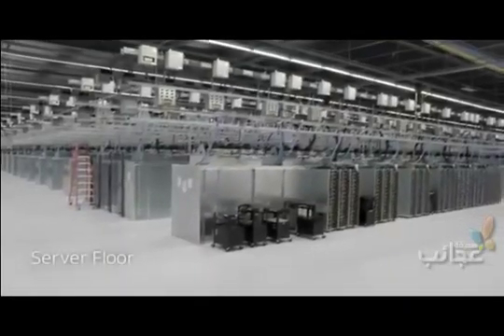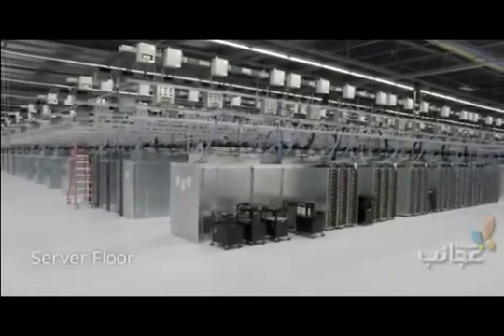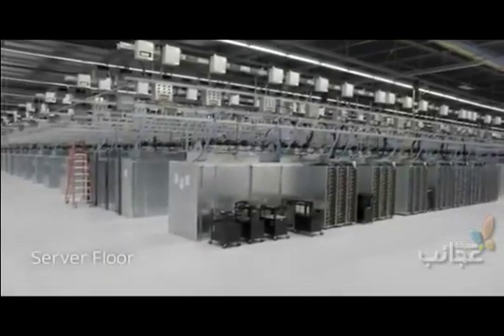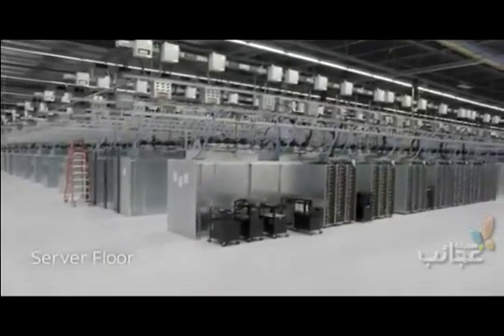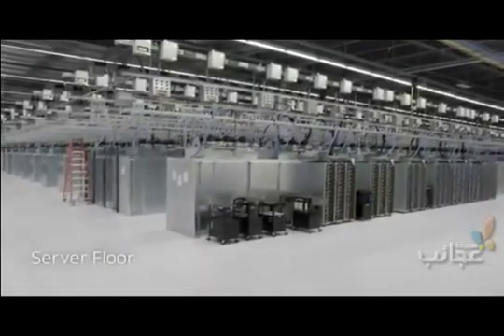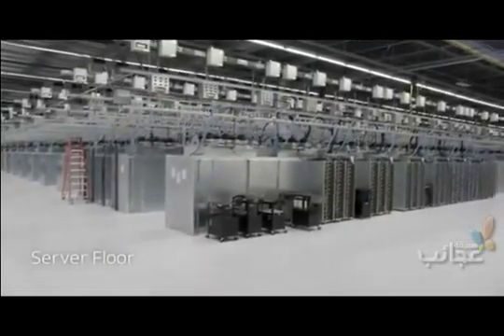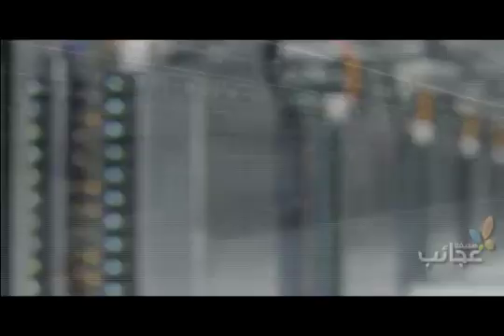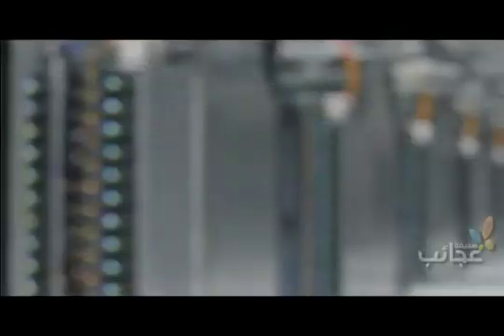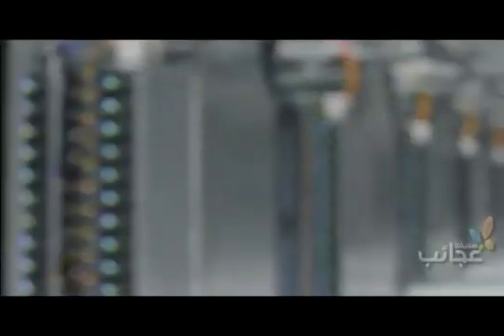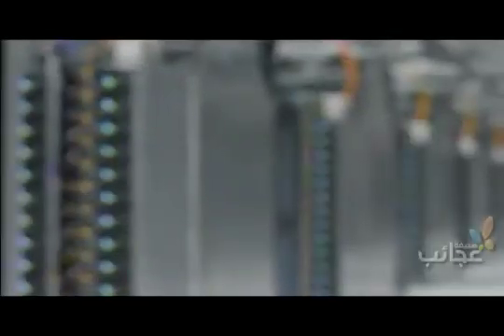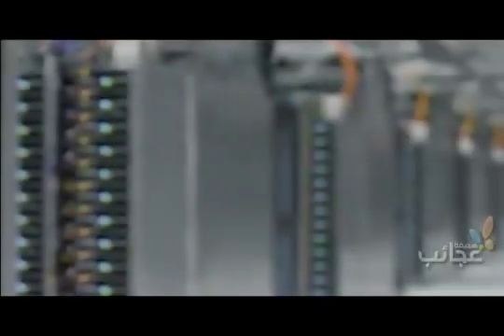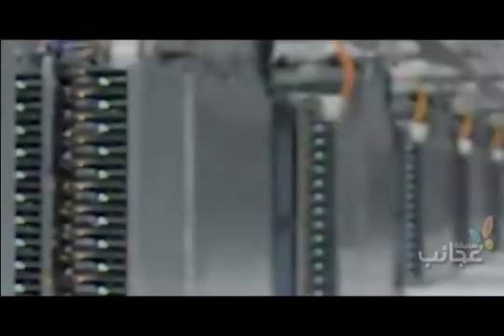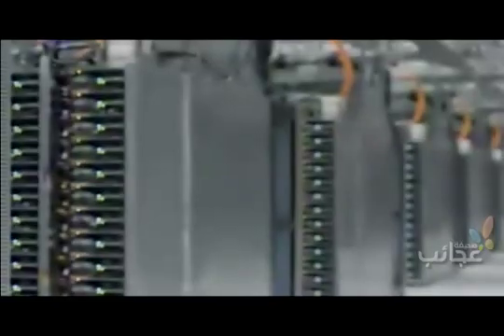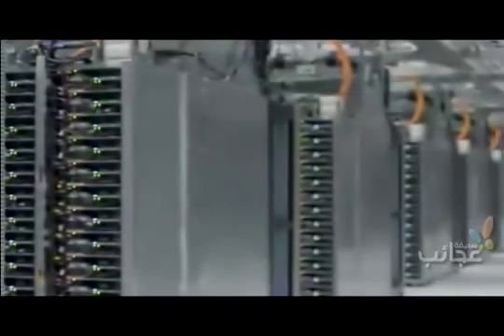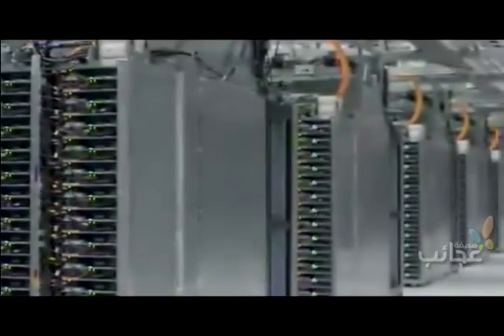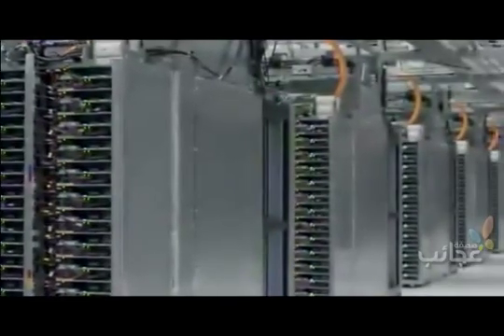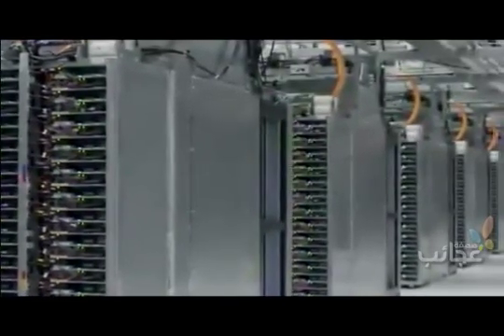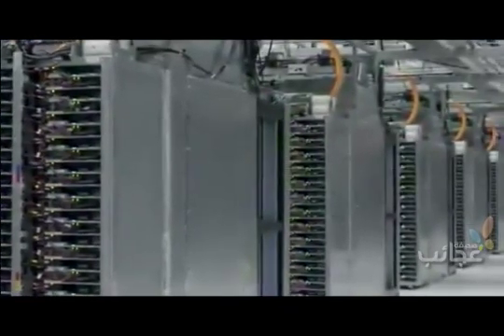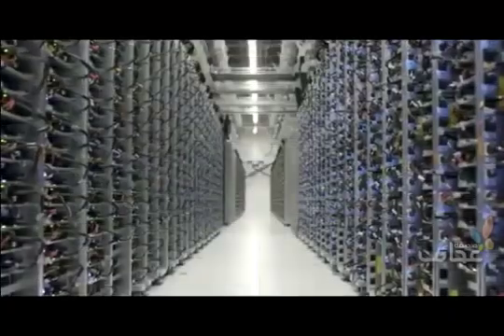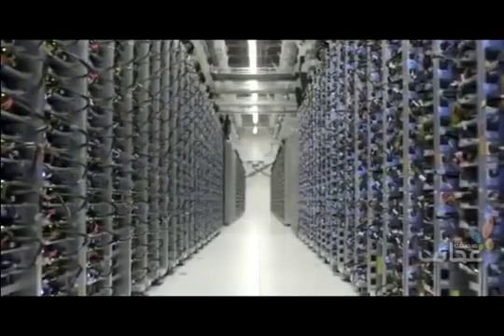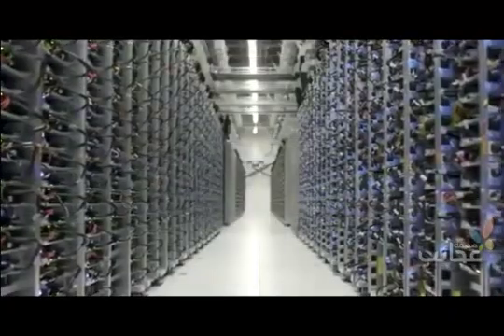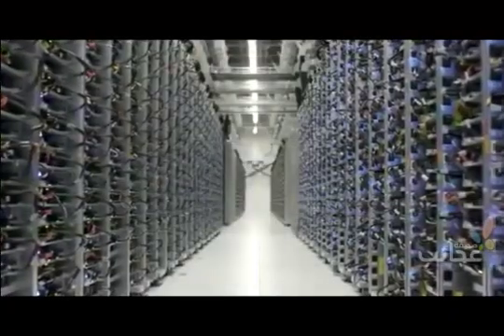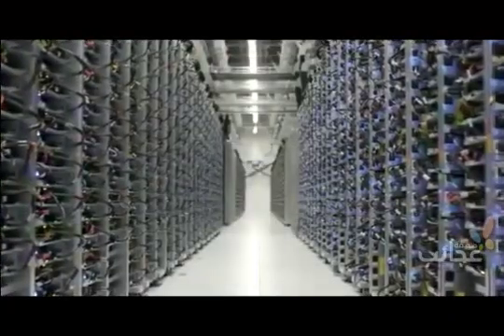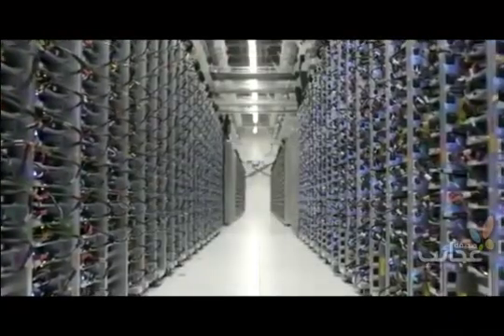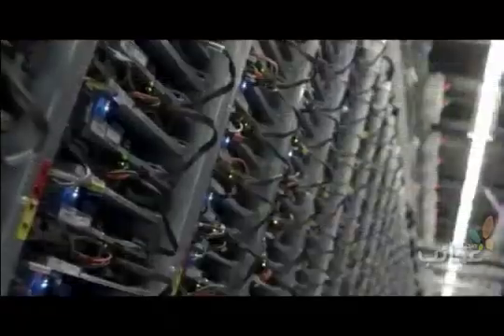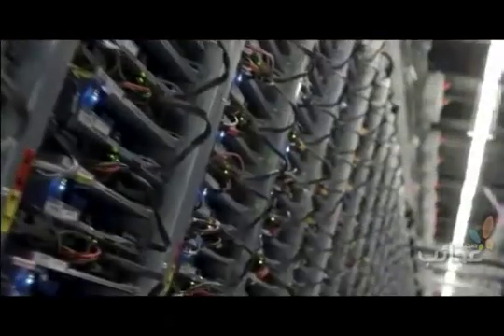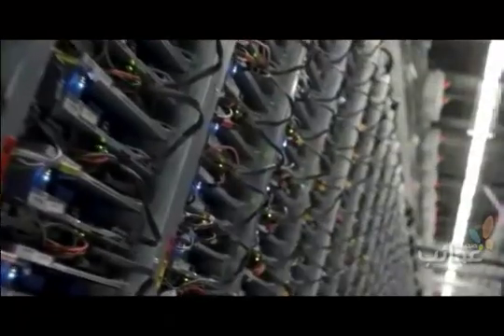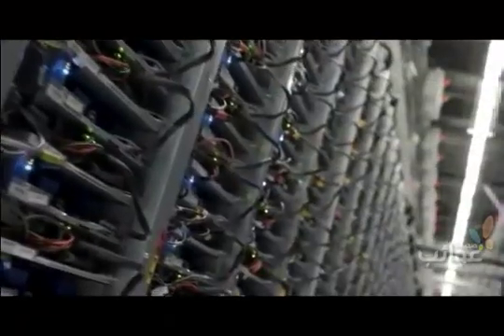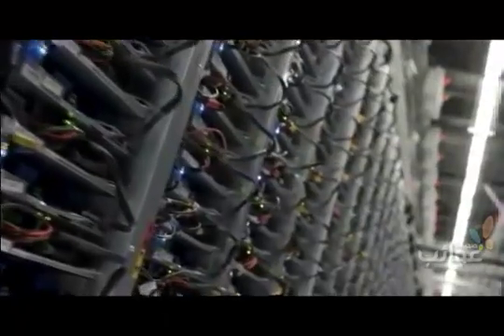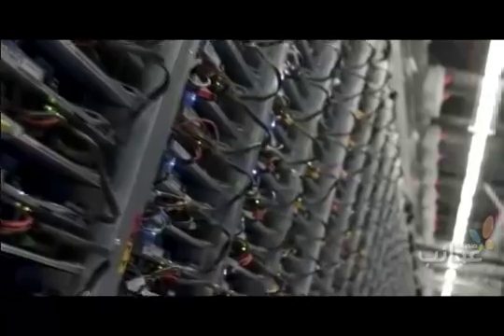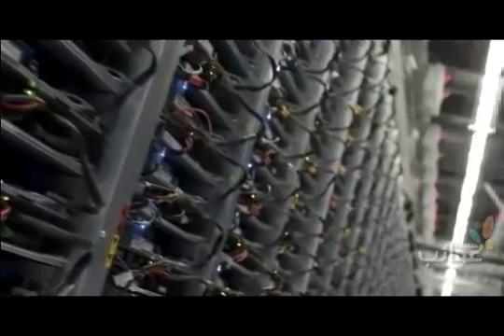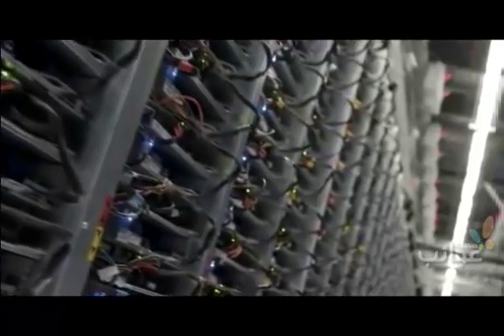On the server floor, powerful computers handle everything, from billions of searches to posting YouTube videos and protecting your email against viruses.